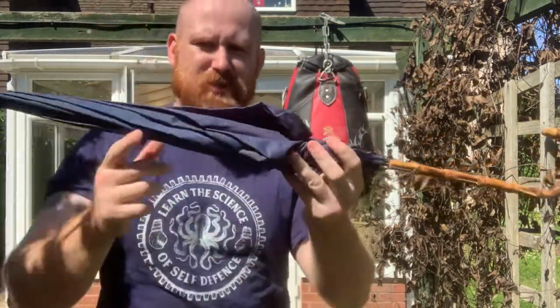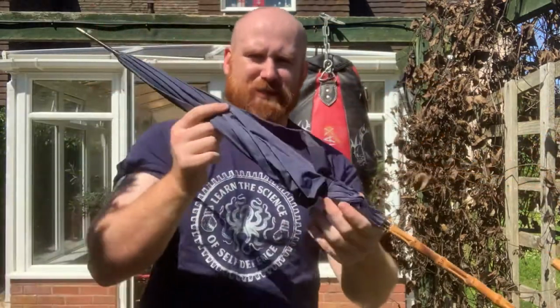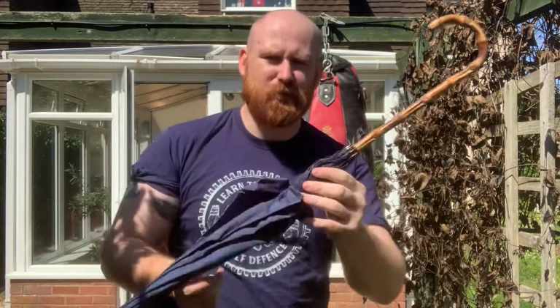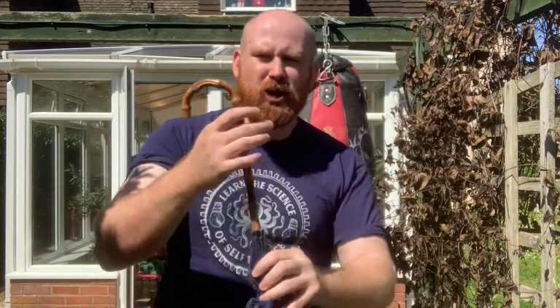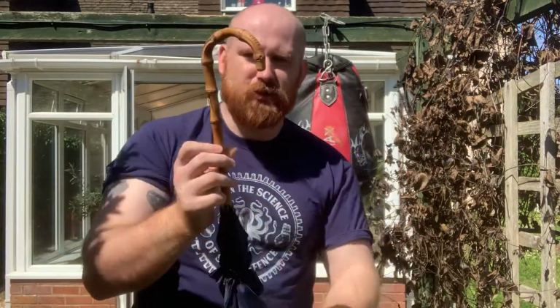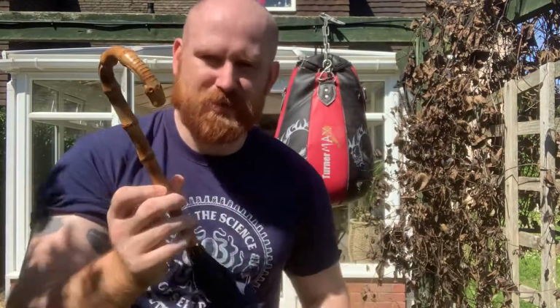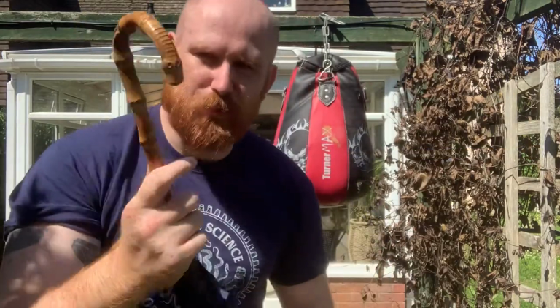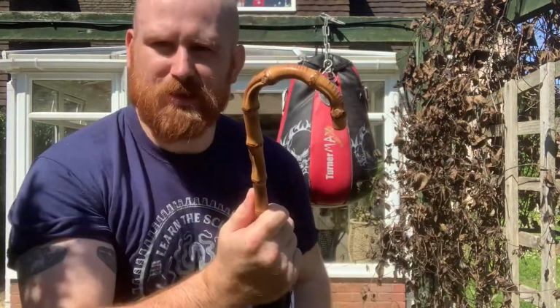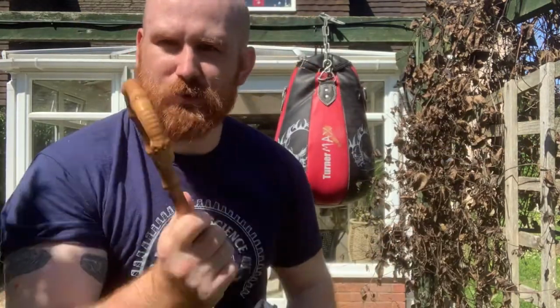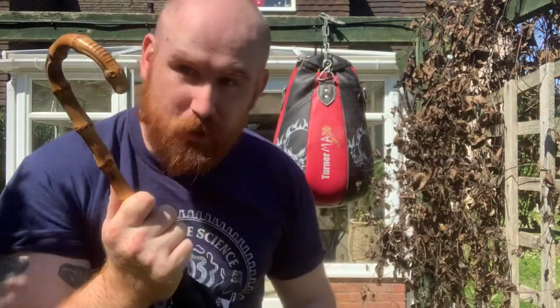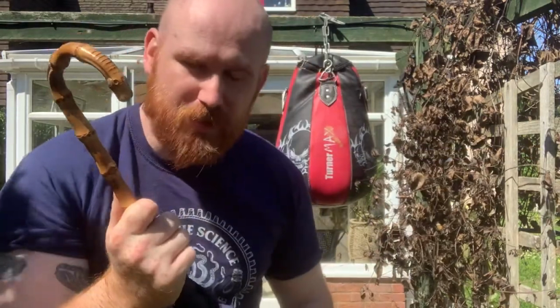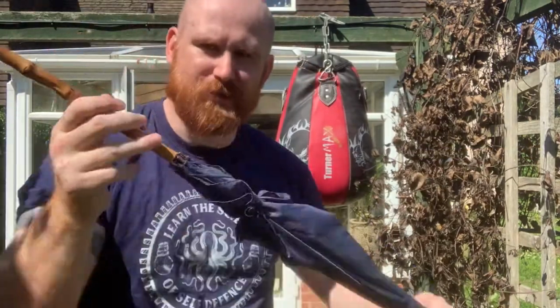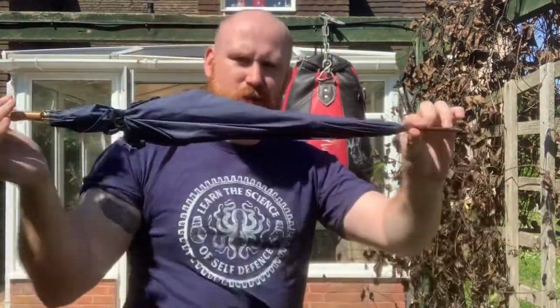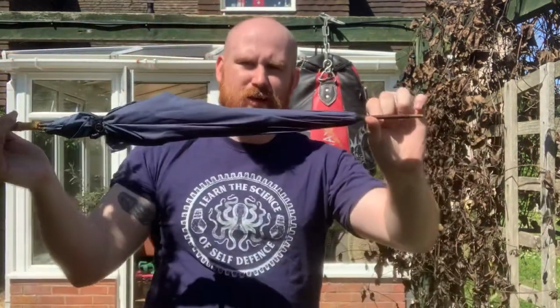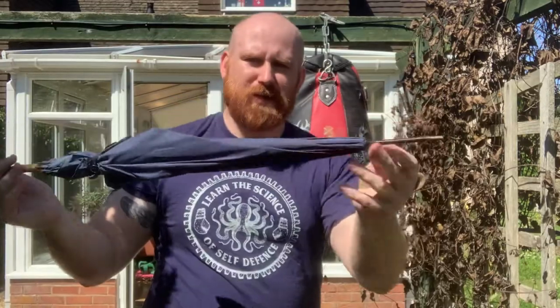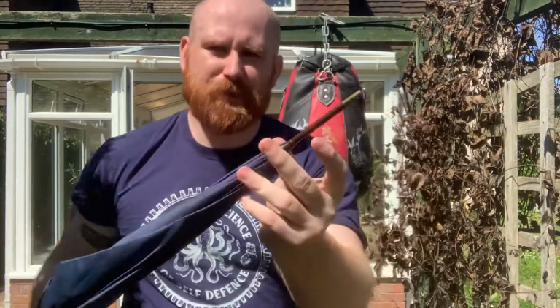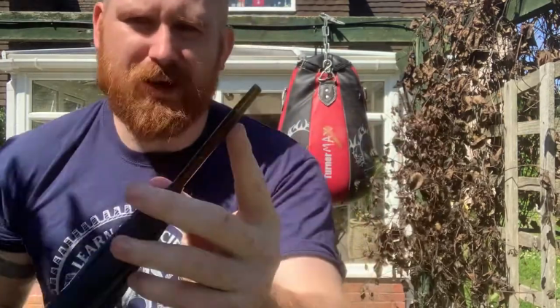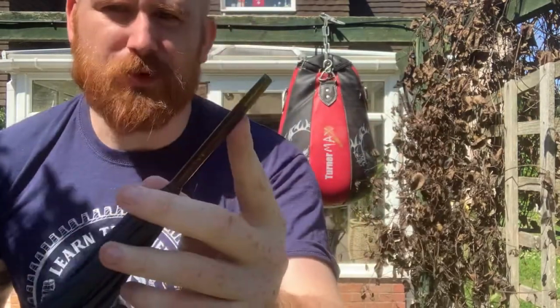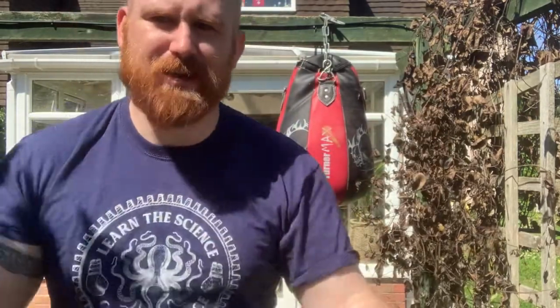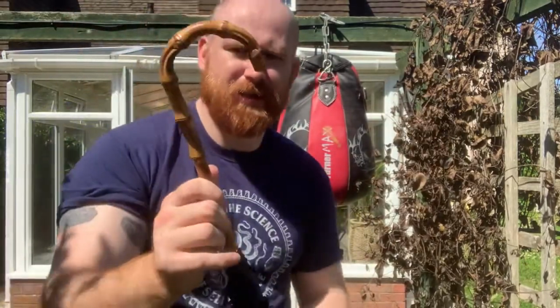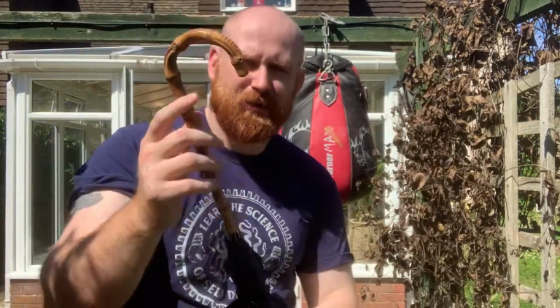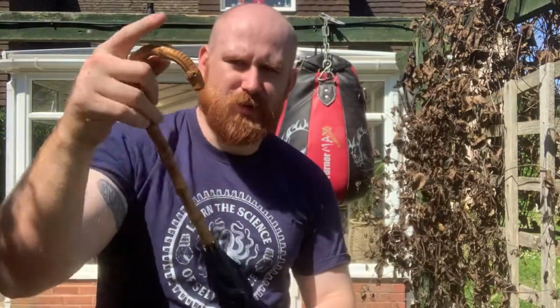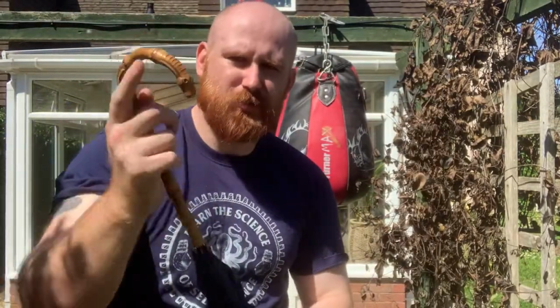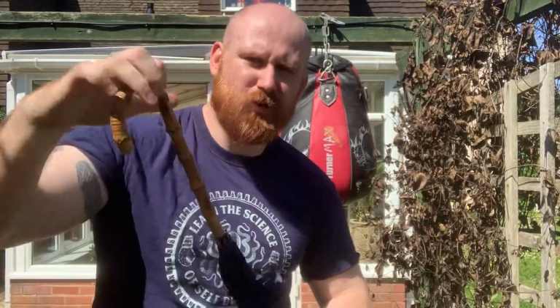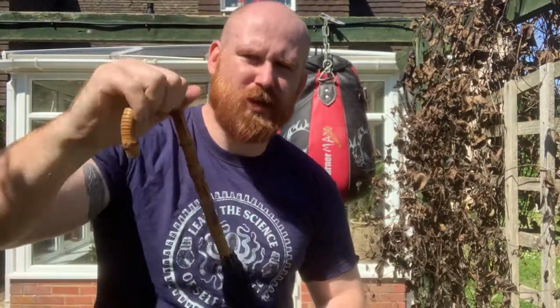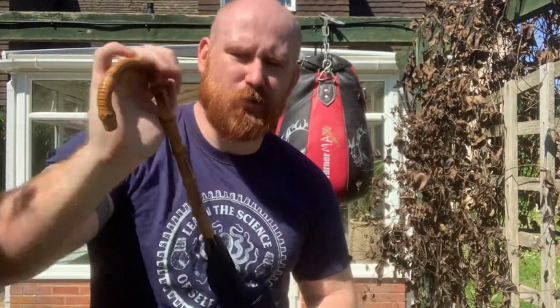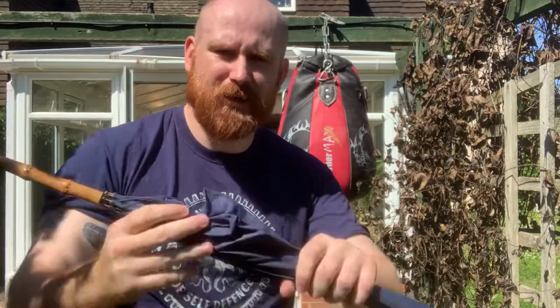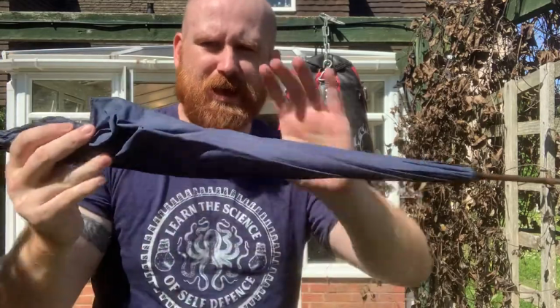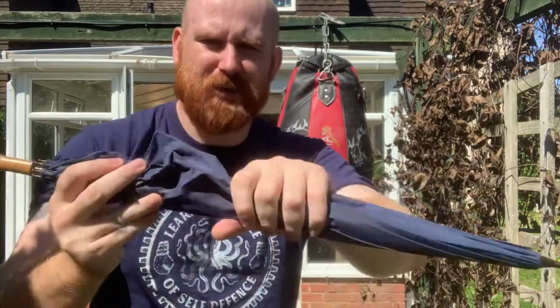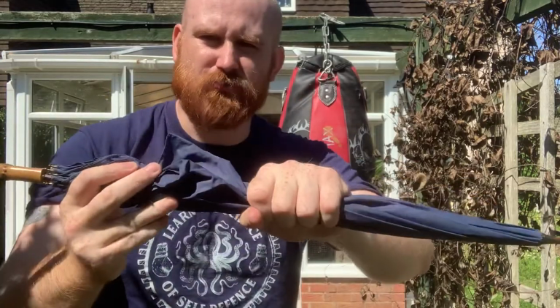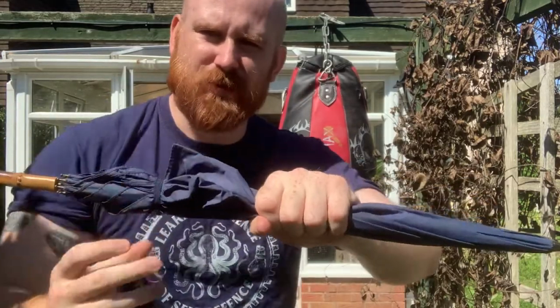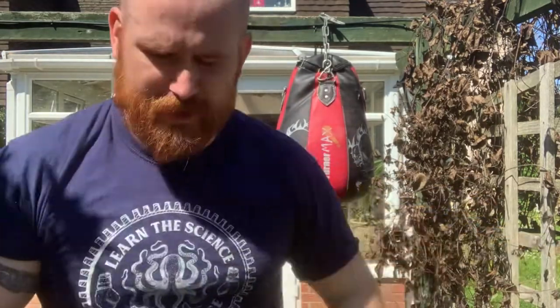This is a pretty standard umbrella — all different shapes and sizes — but we're focusing on the ones with the crook. These crooked umbrellas typically have a harder point at the end, they've got some degree of crook, some larger some smaller, and the ribs of the umbrella here.